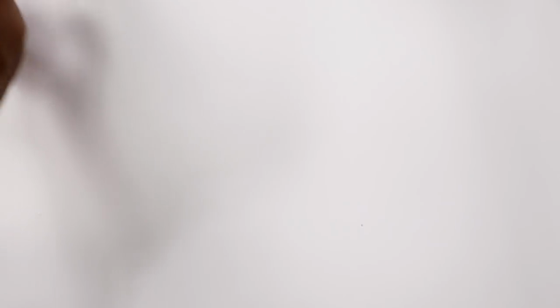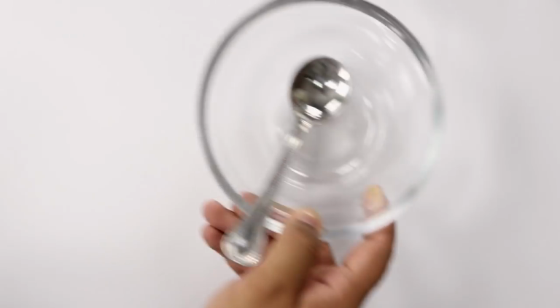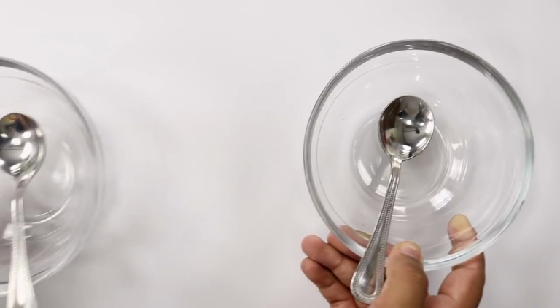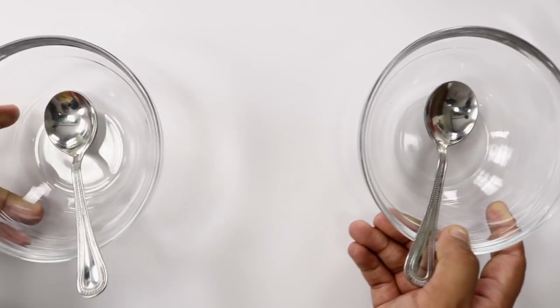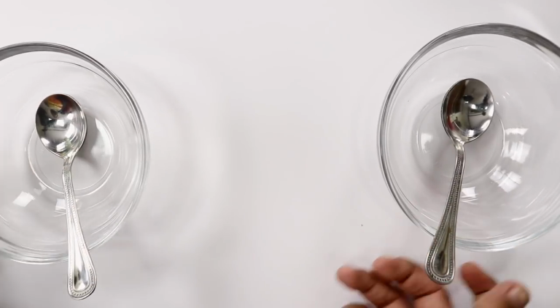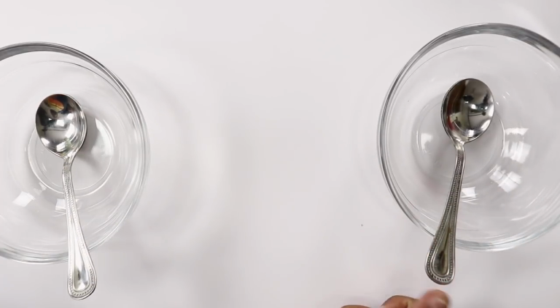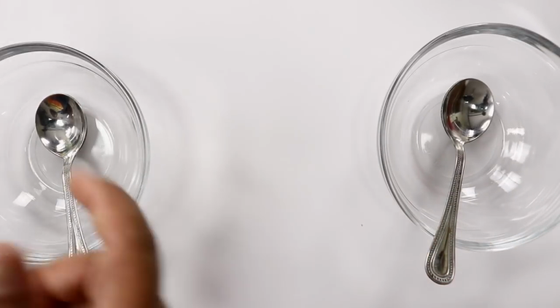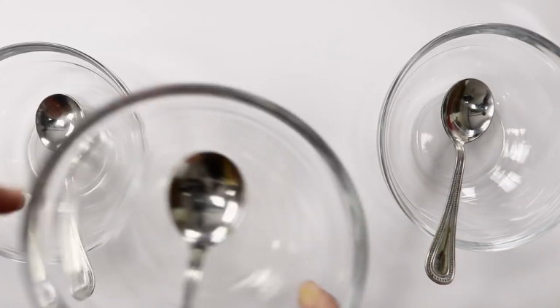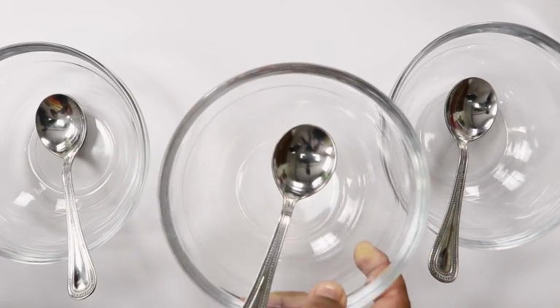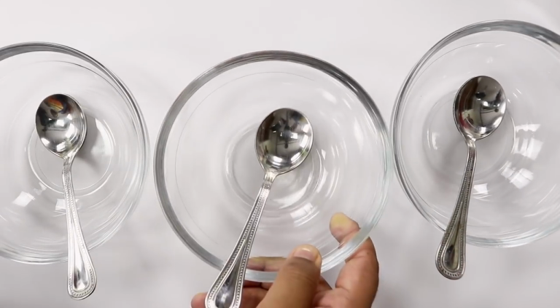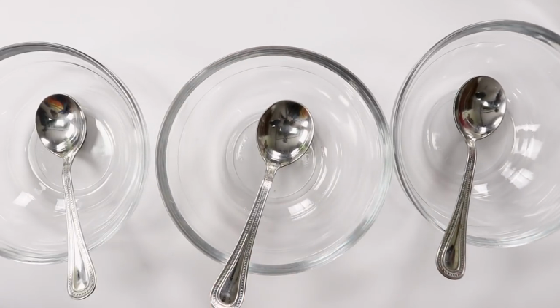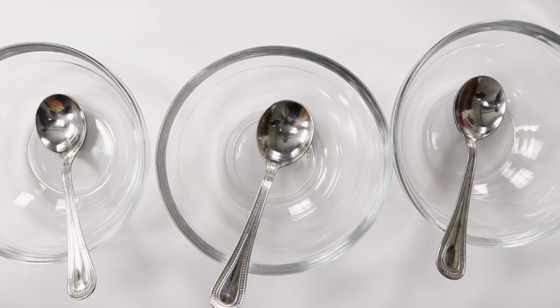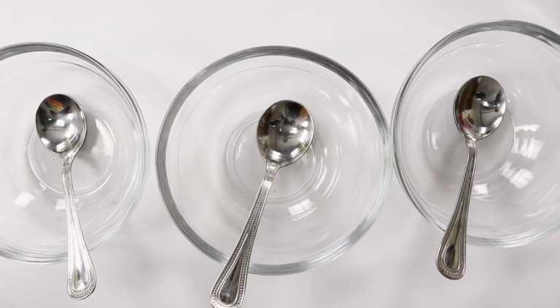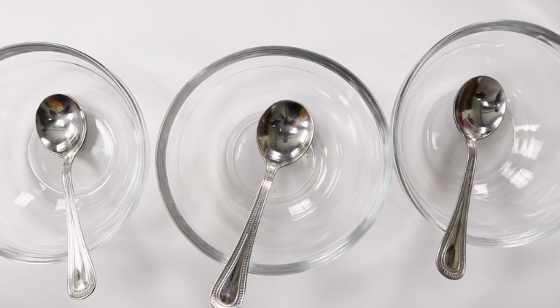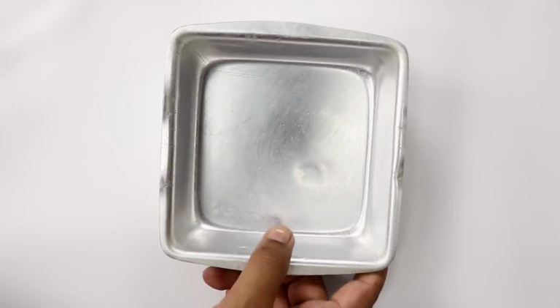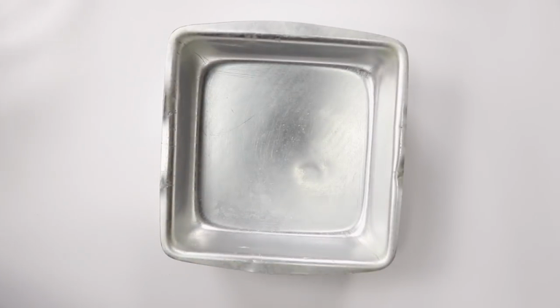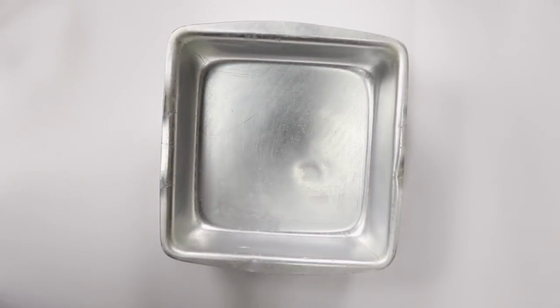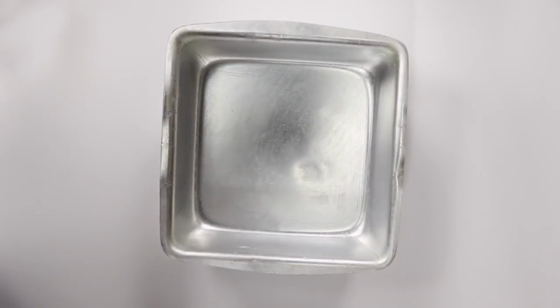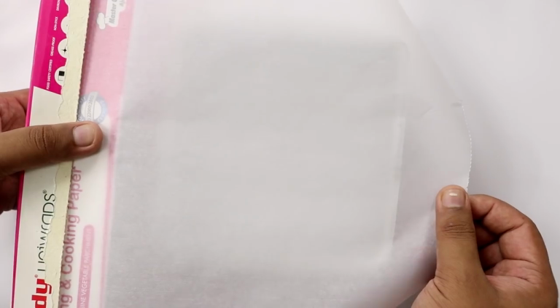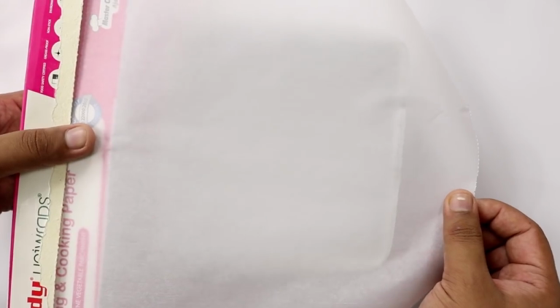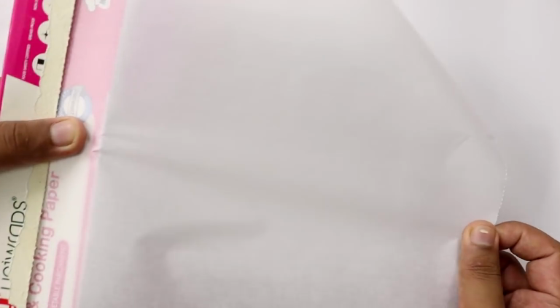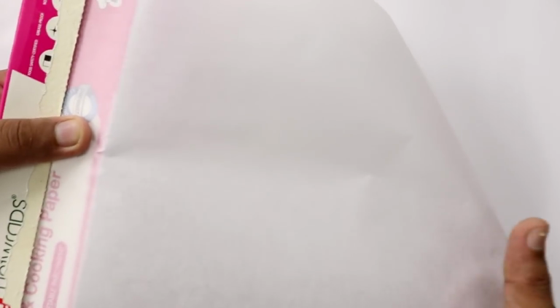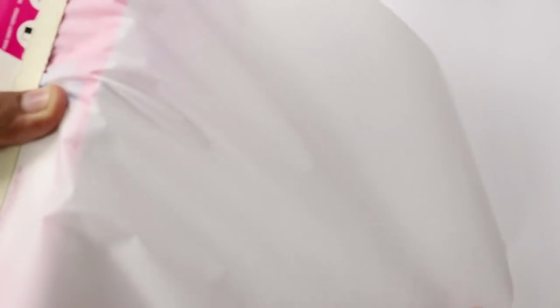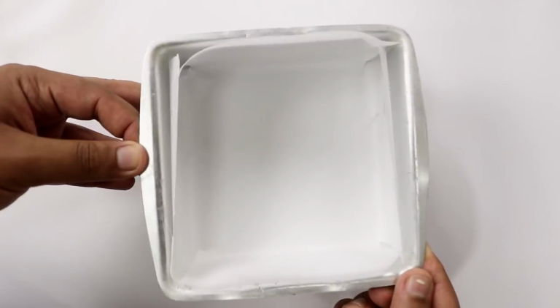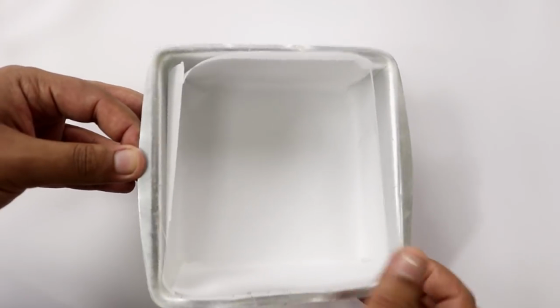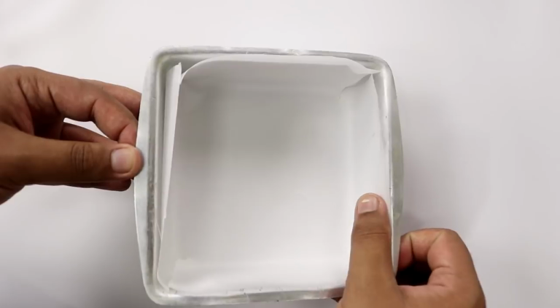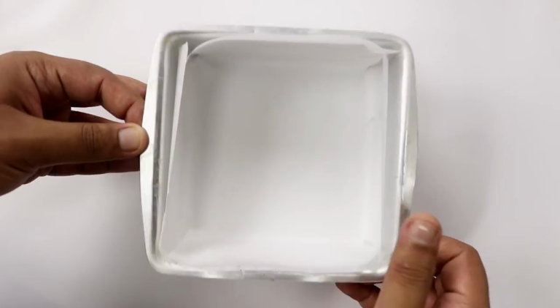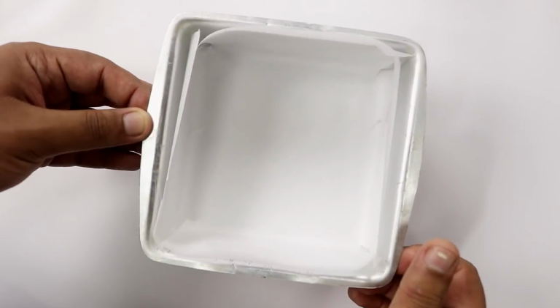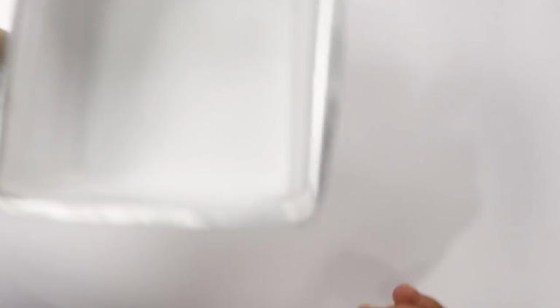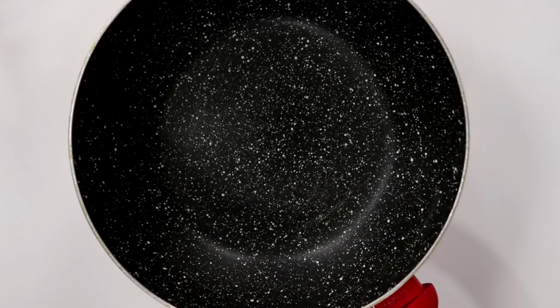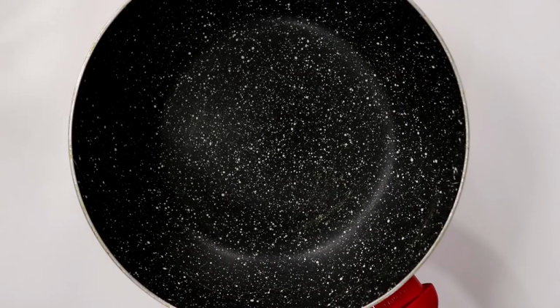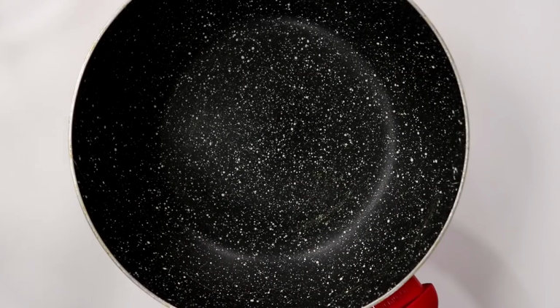For making the Tiranga Barfi, you need to prepare a few things before you start the recipe. So 3 bowls, 3 spoons — keep it aside. Take a cake tin and apply butter paper in it as well. I'm using a 5 inch square cake tin right now. Now let's begin the recipe.